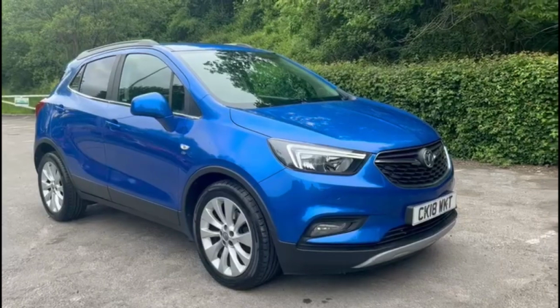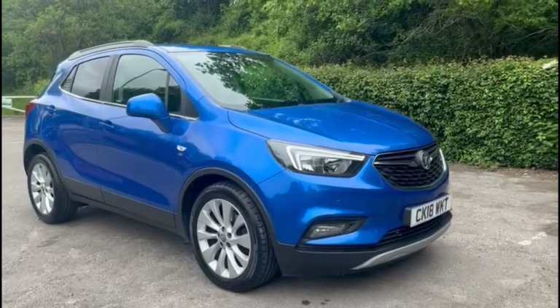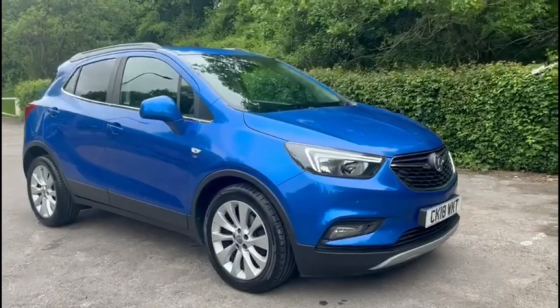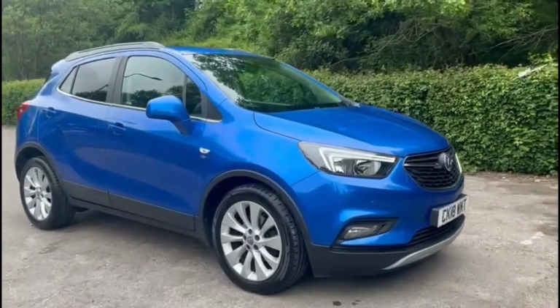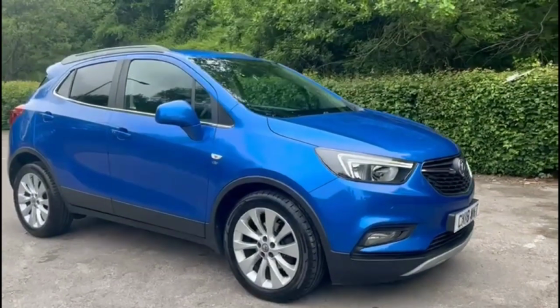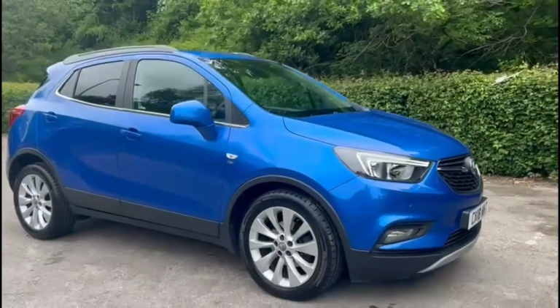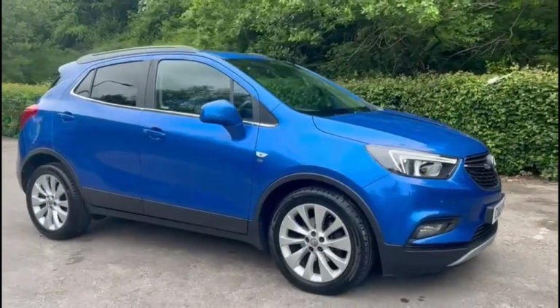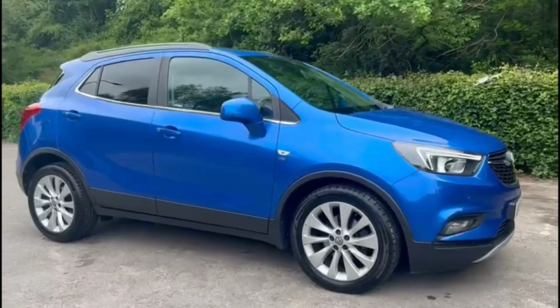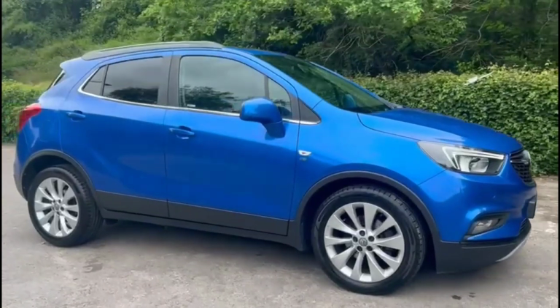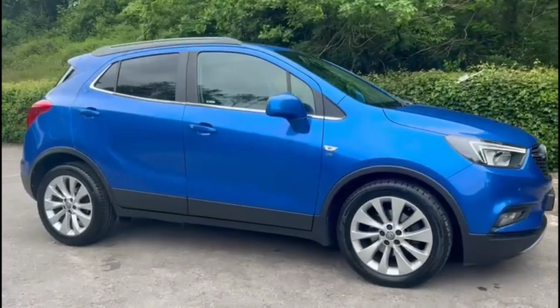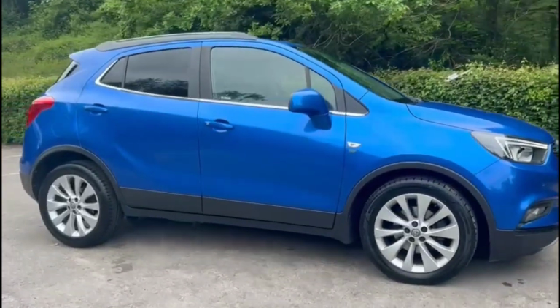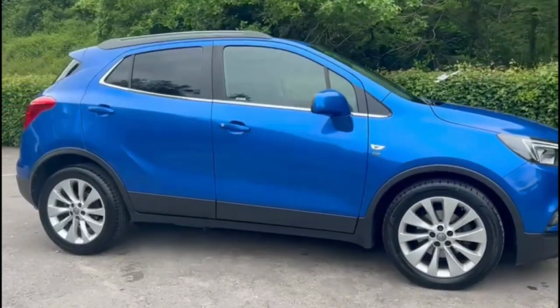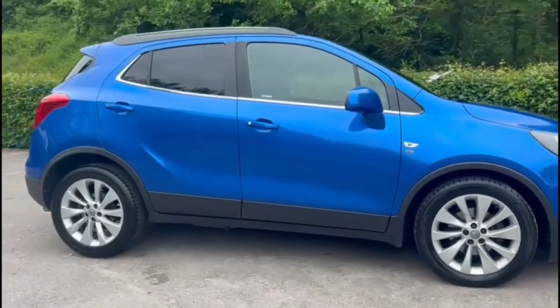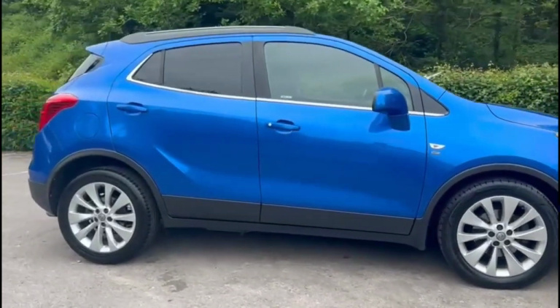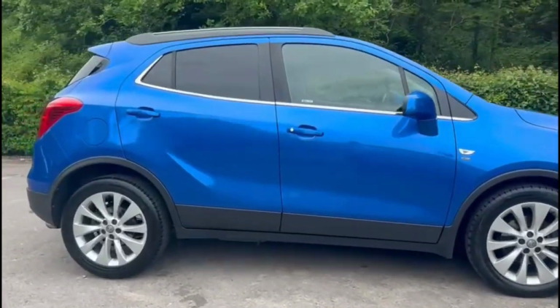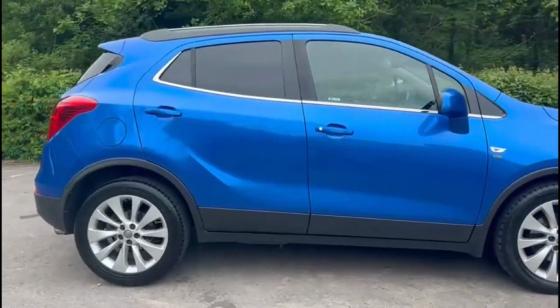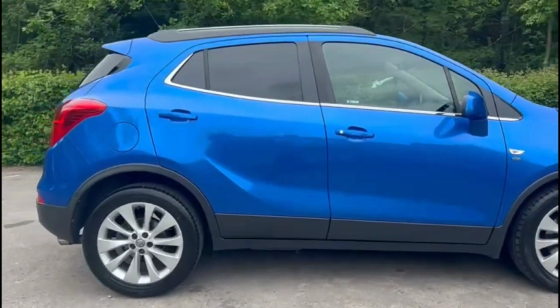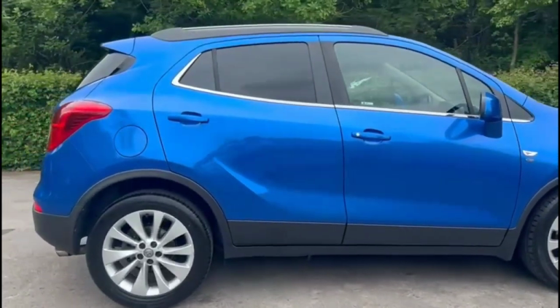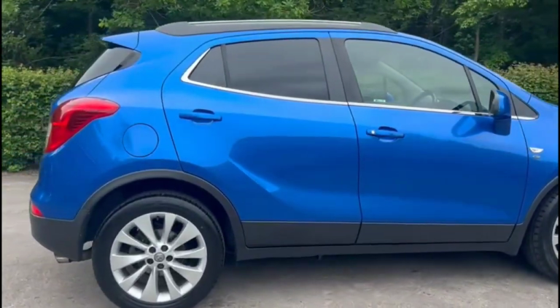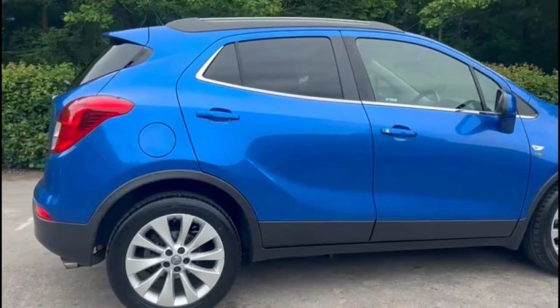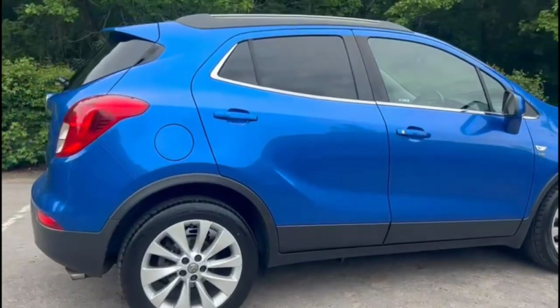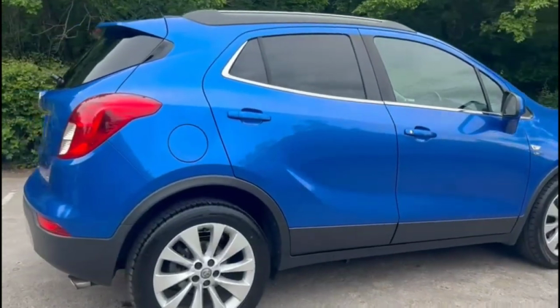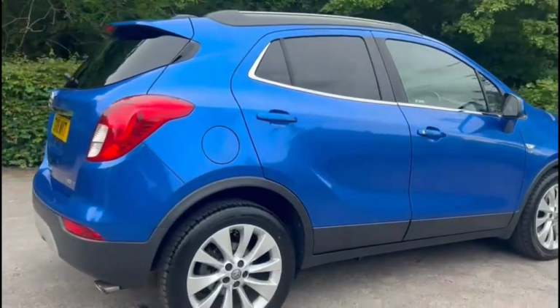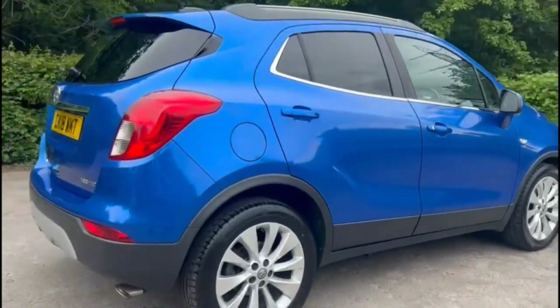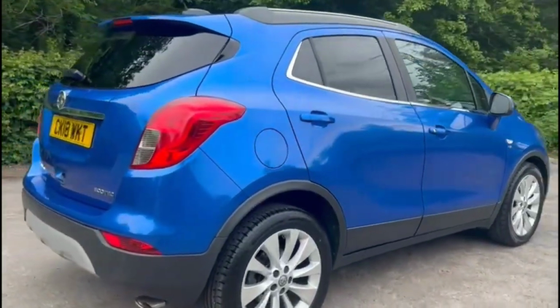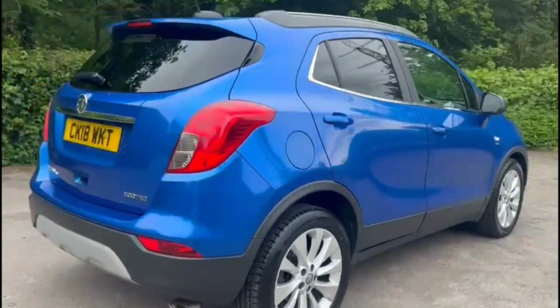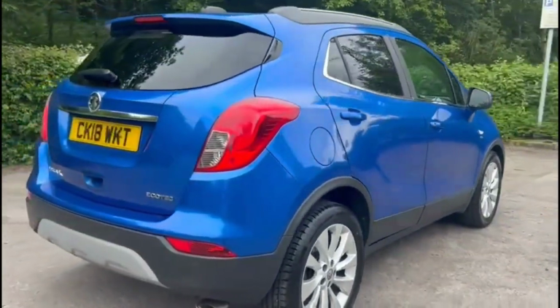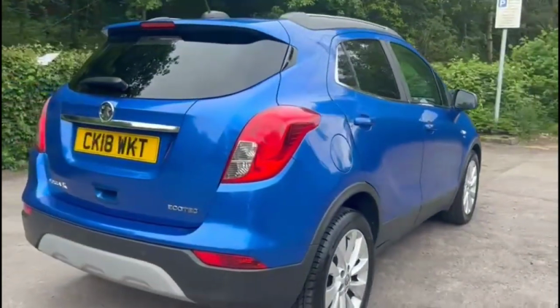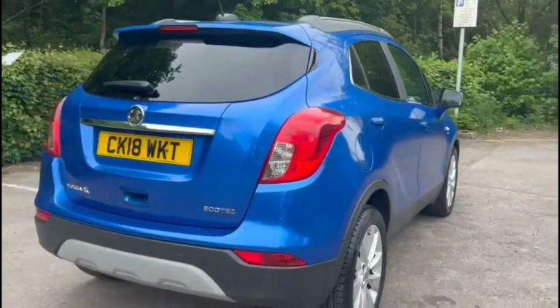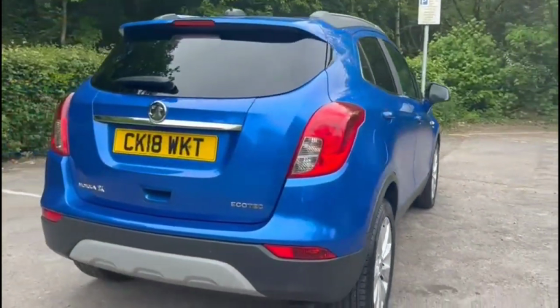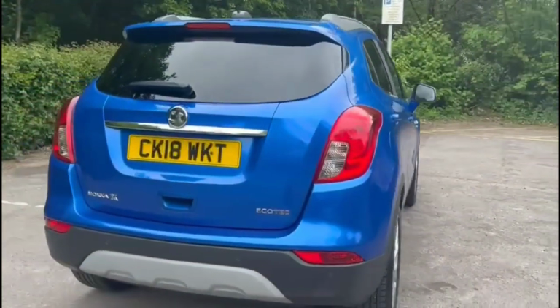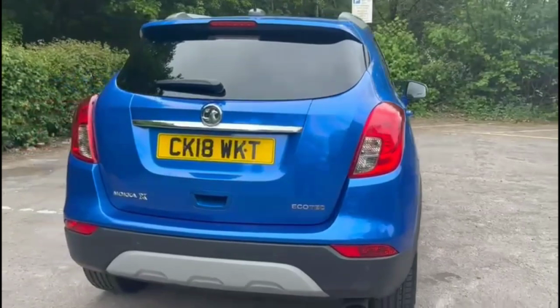Hello and welcome to Bayless Vauxhall. Today we're viewing a Vauxhall Mokka X 1.4 Turbo Elite. This vehicle has covered 39,612 miles and it's finished in blue. It also comes with a Bayless warranty with the option to extend it to 36 months.